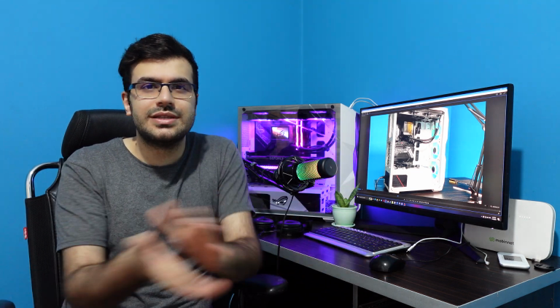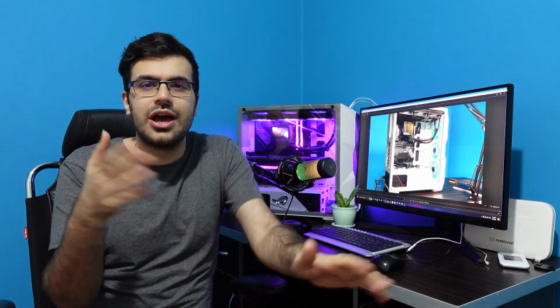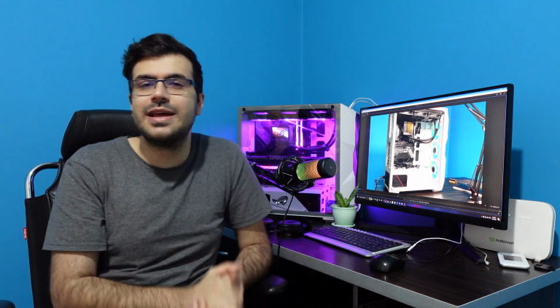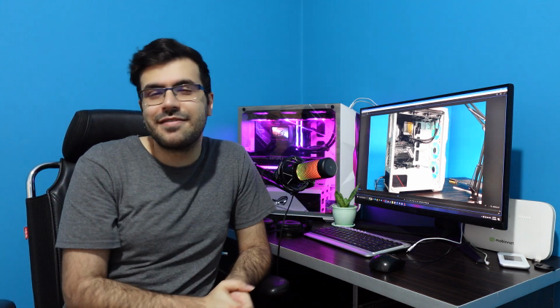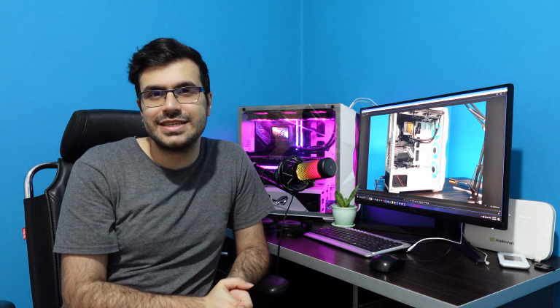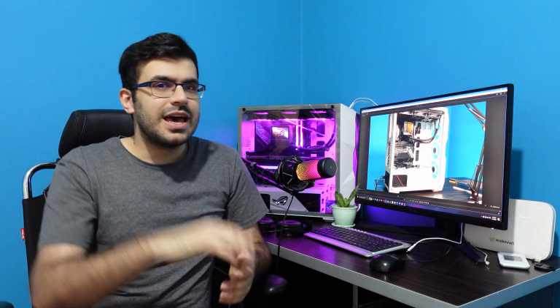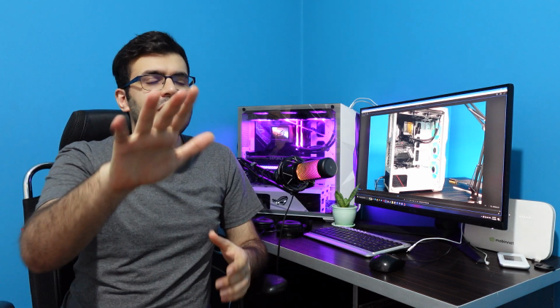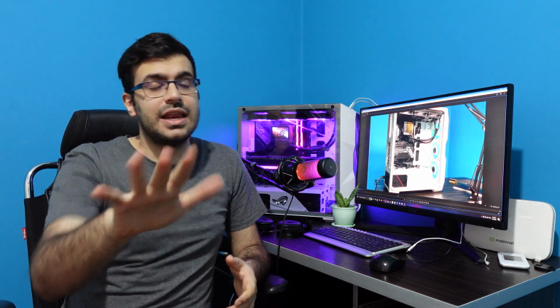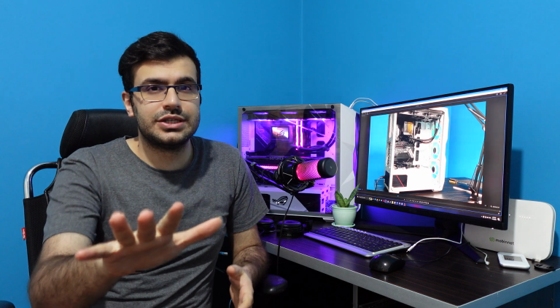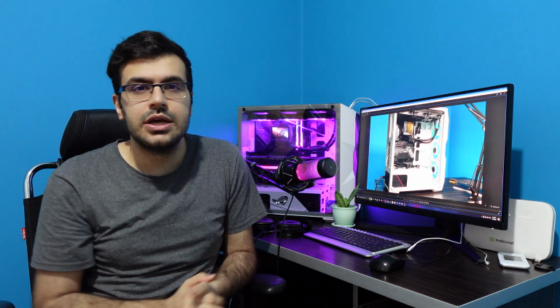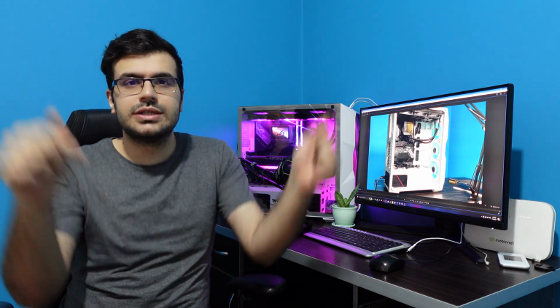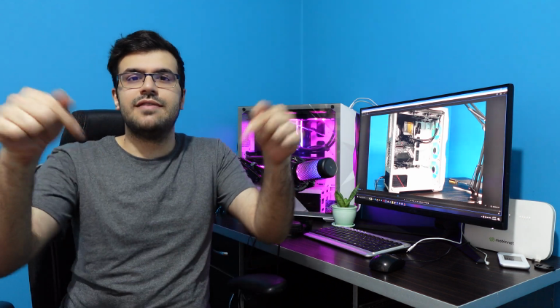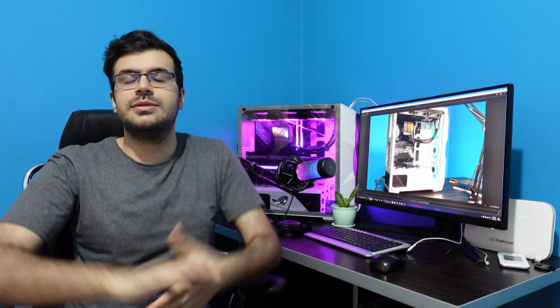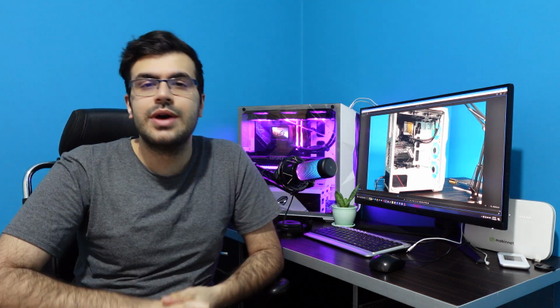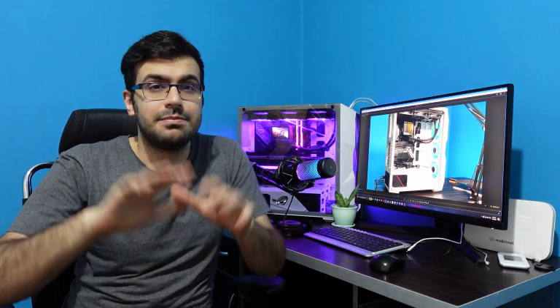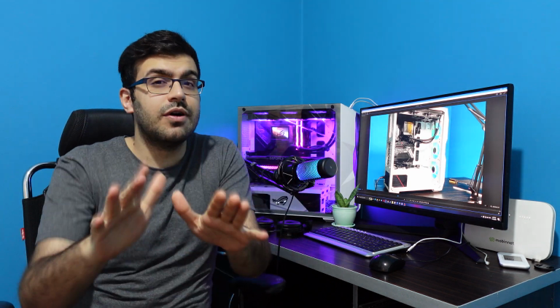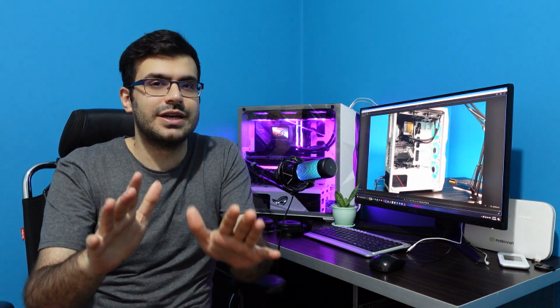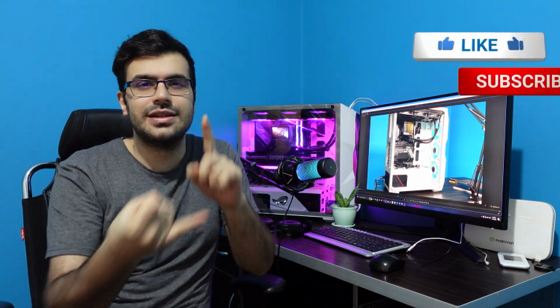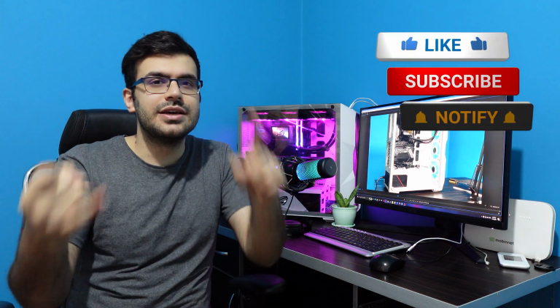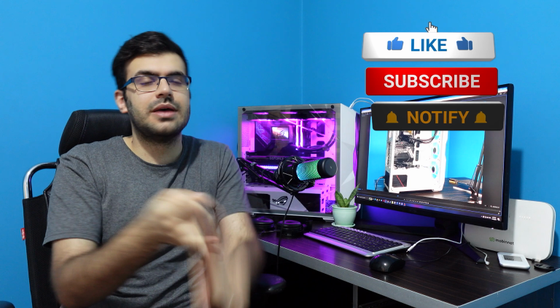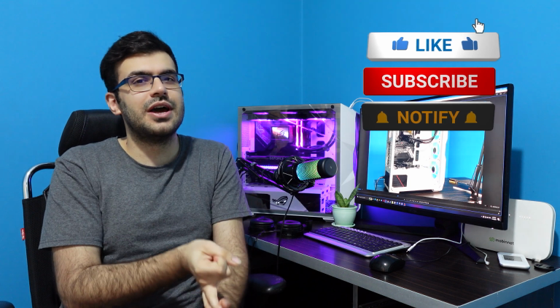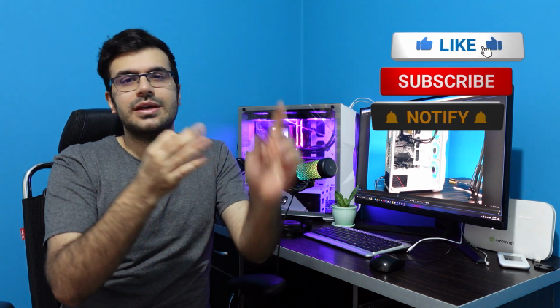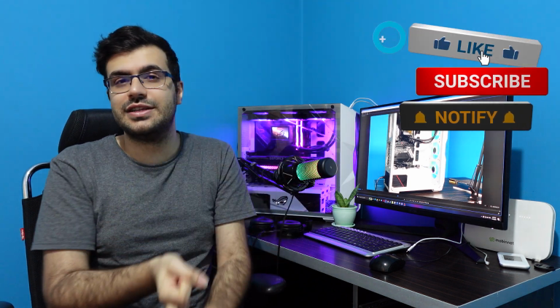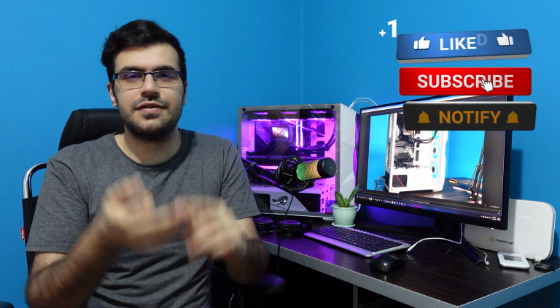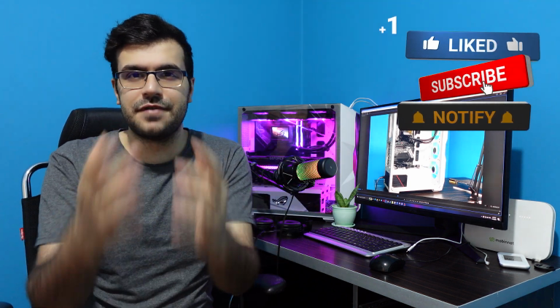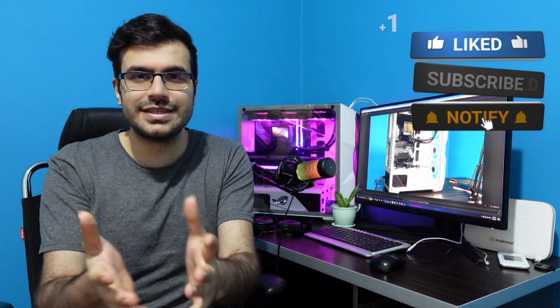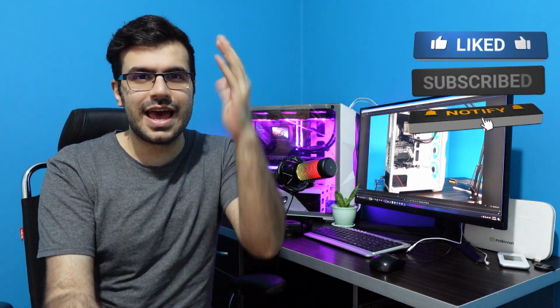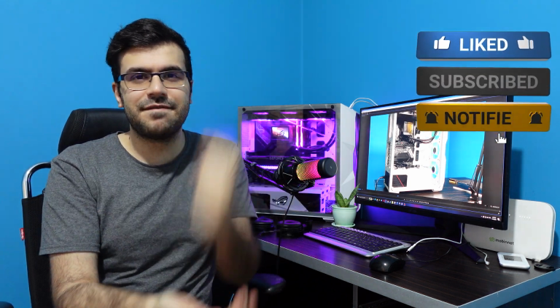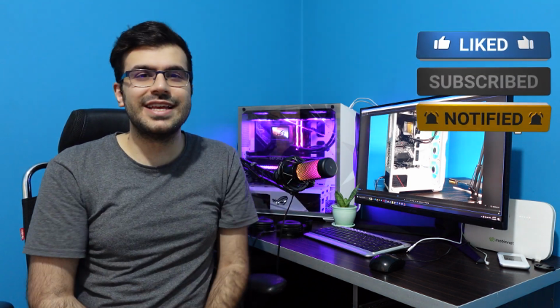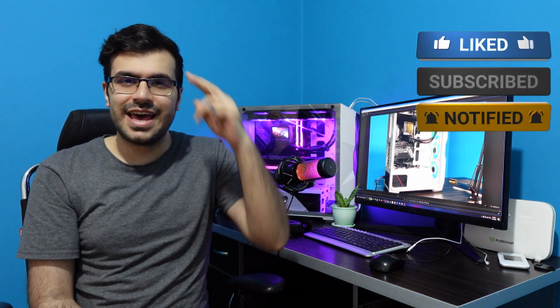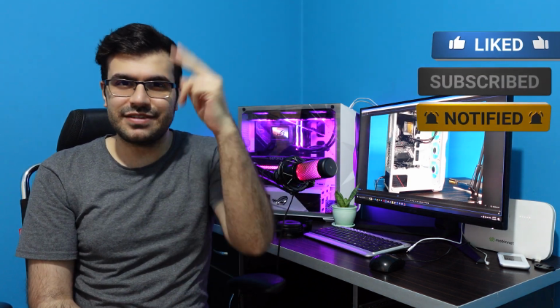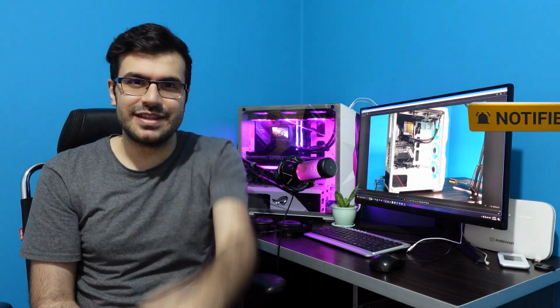That's it — I explained everything. If you have any questions, just leave a comment below. Please don't forget to like, subscribe, and share this video with your friends. Have a wonderful life!